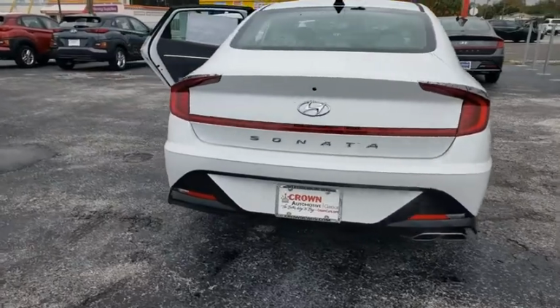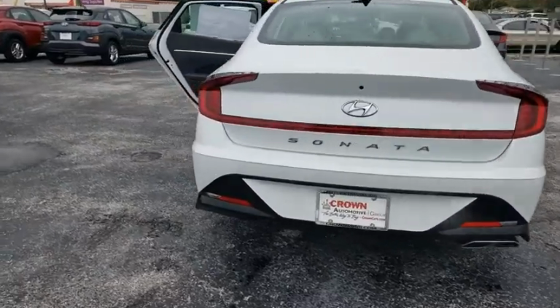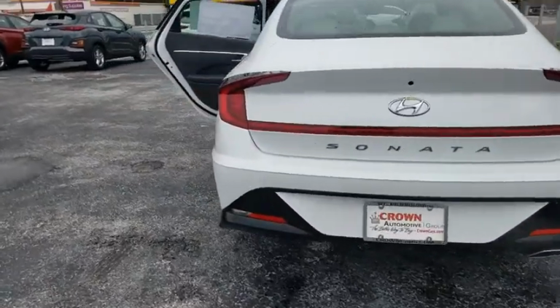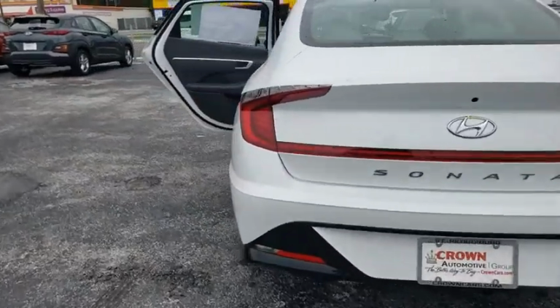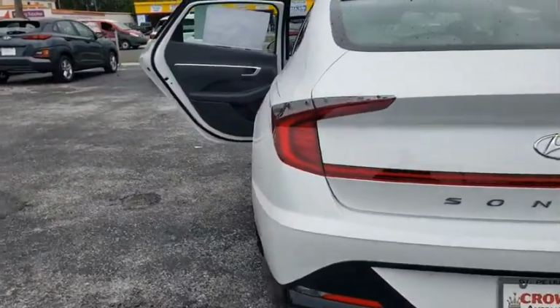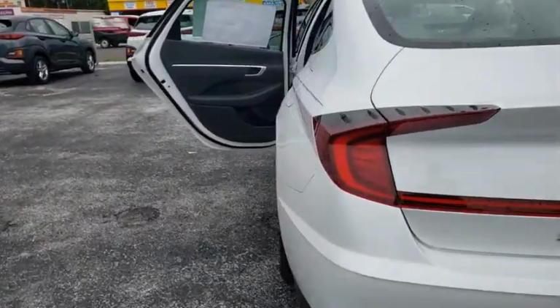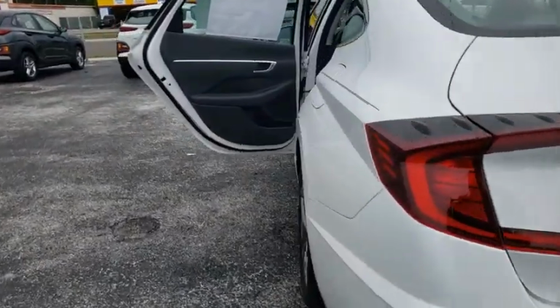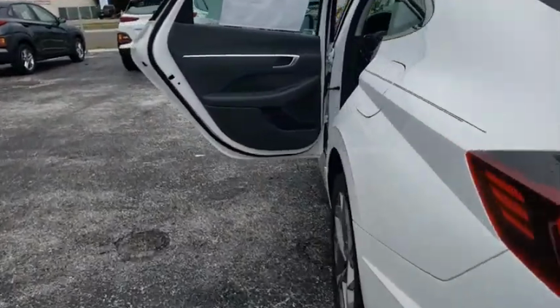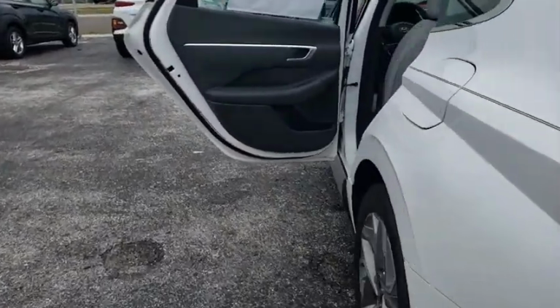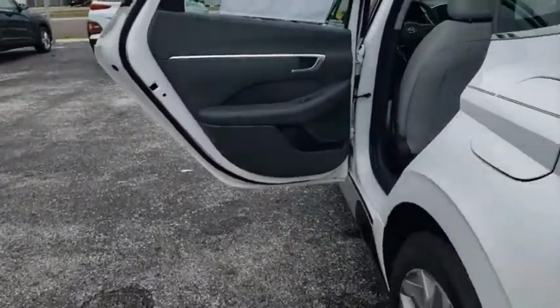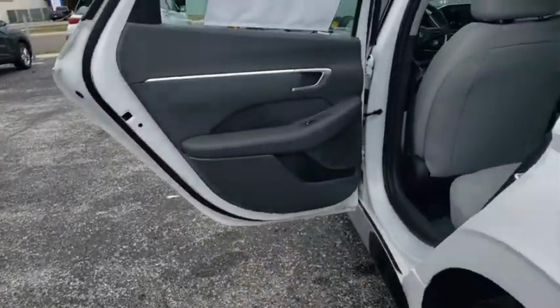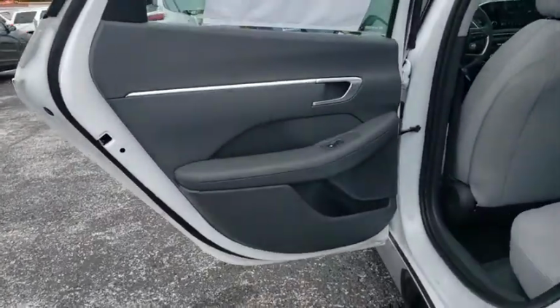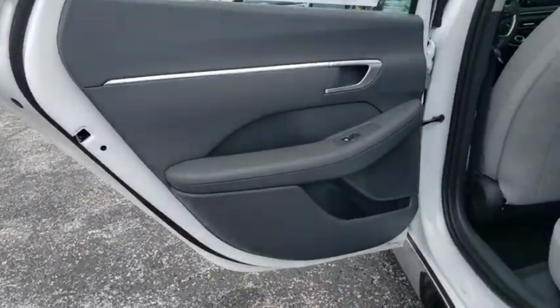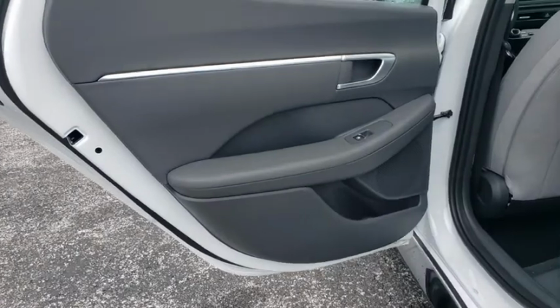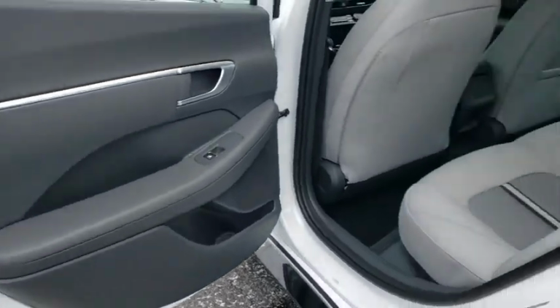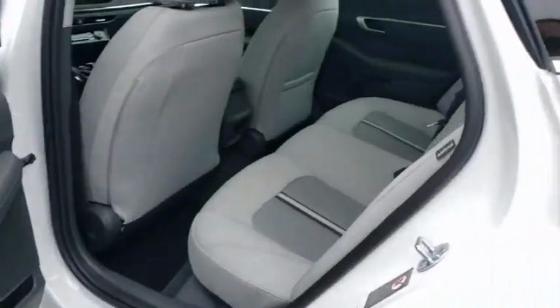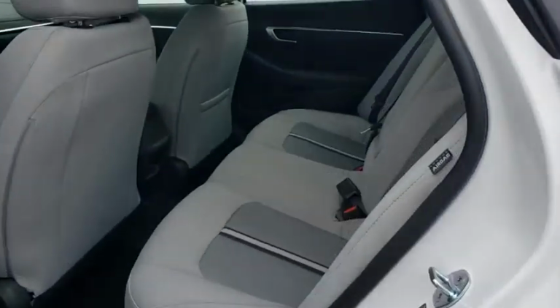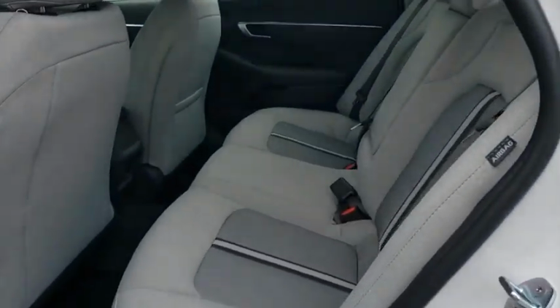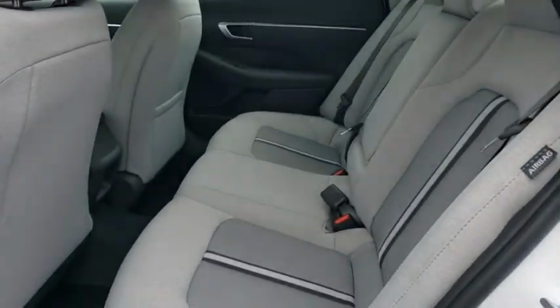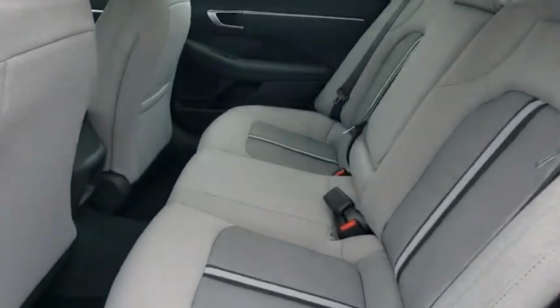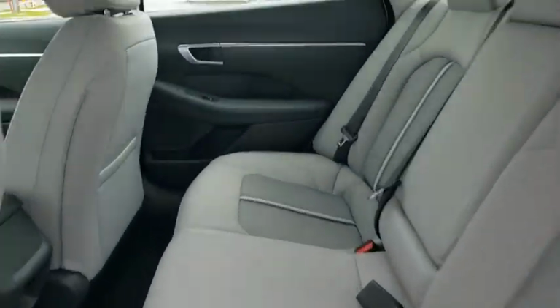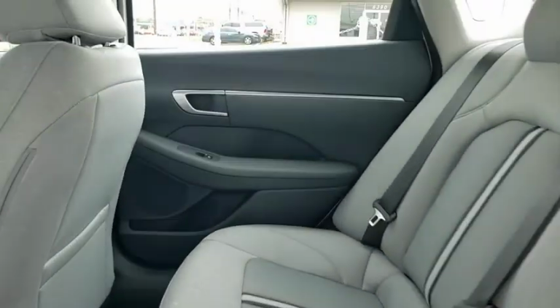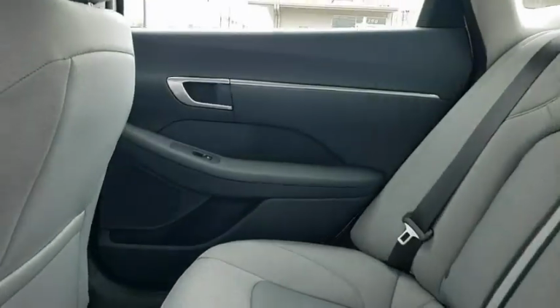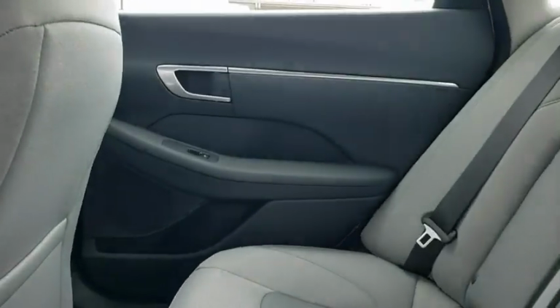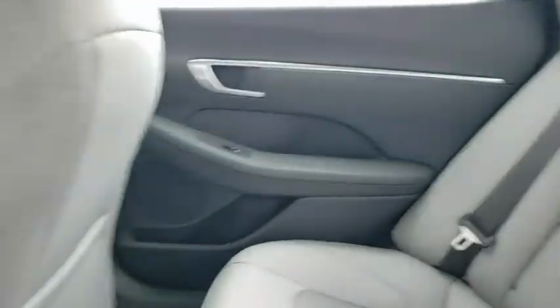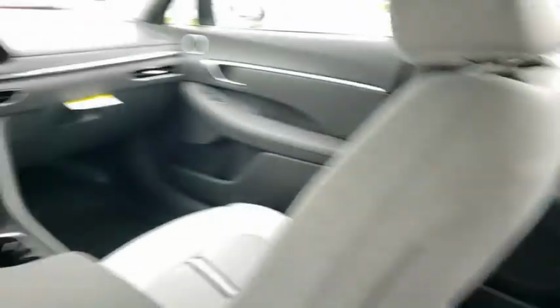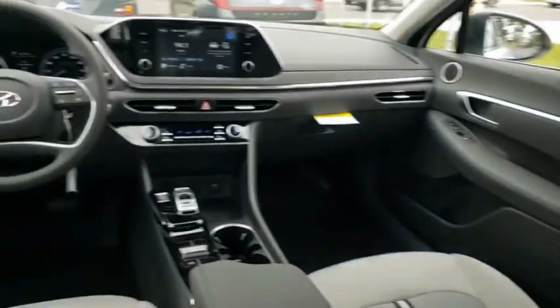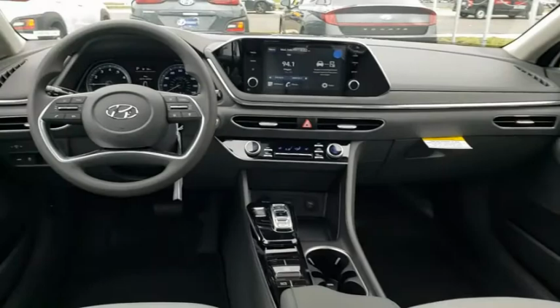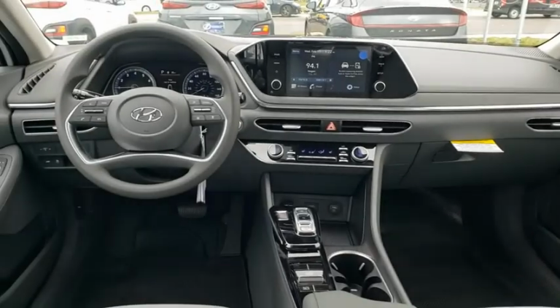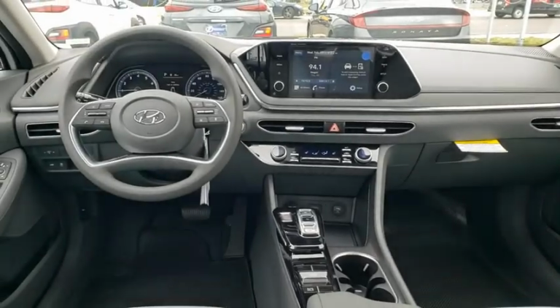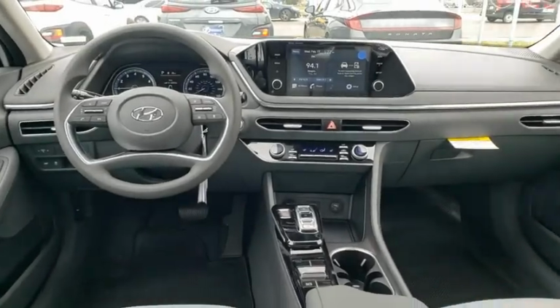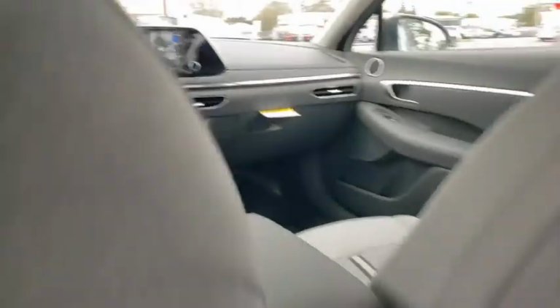Here are some of this vehicle's great options: traction control, dual airbags, alloy wheels, power steering, four-wheel disc brakes, rear window defroster, power windows, security system.